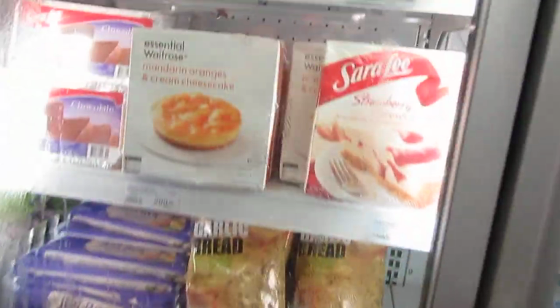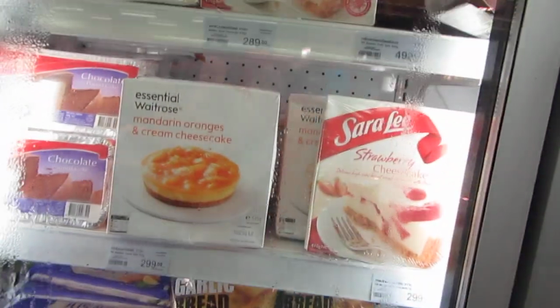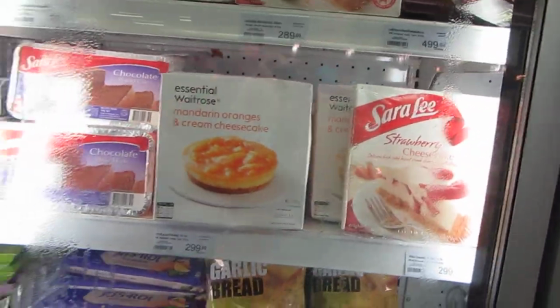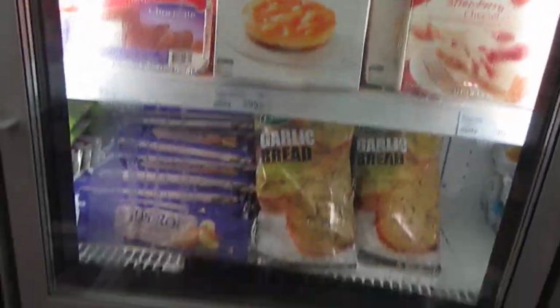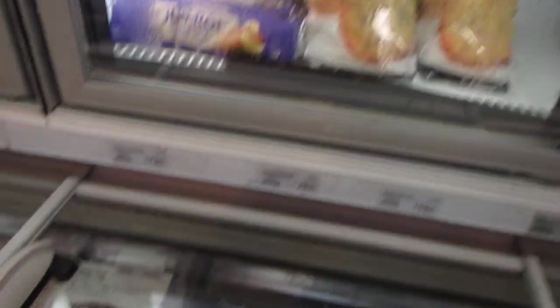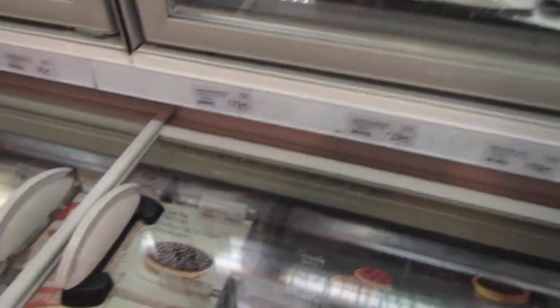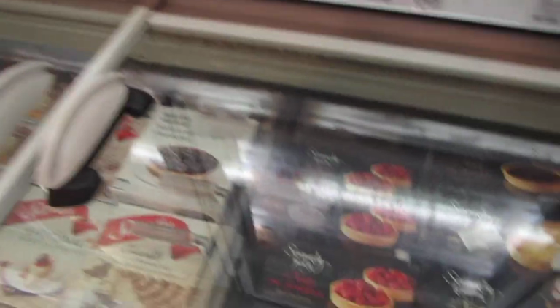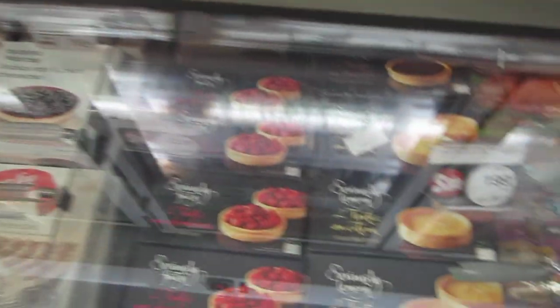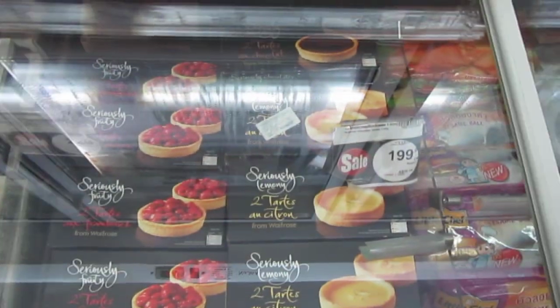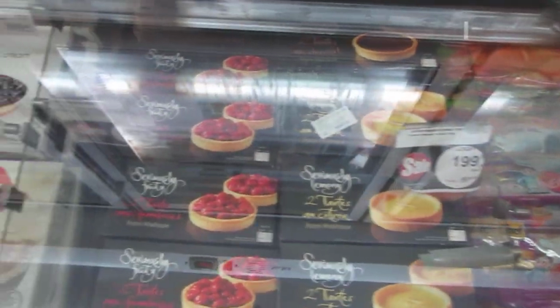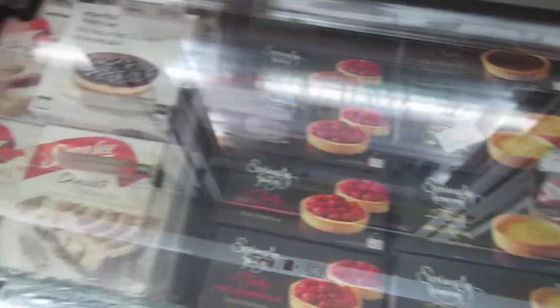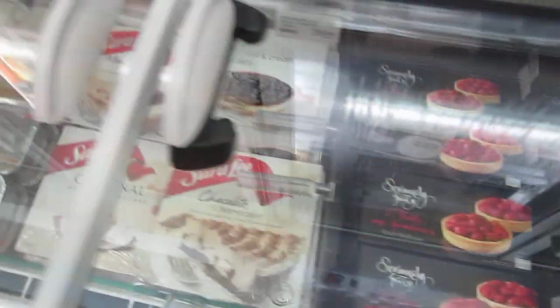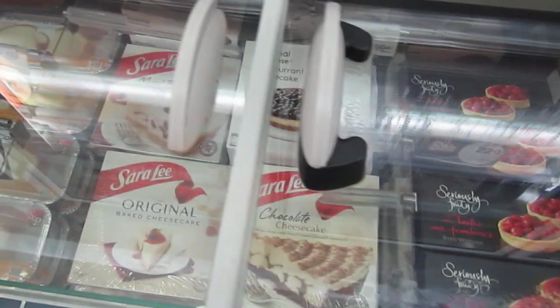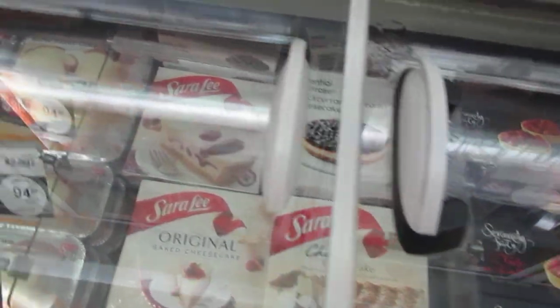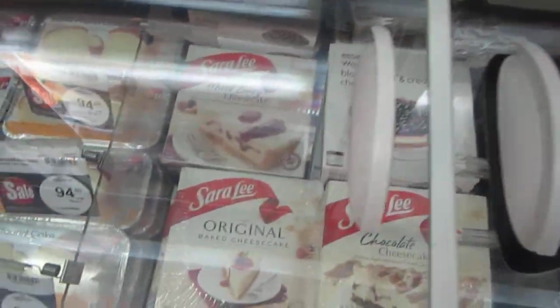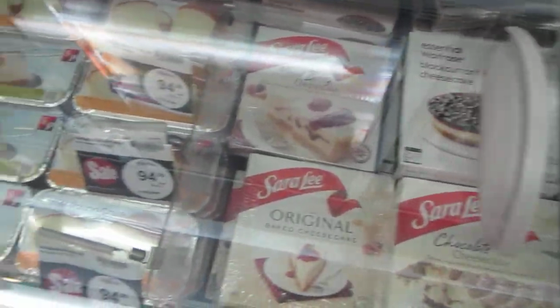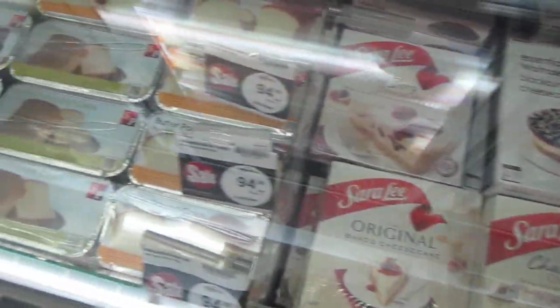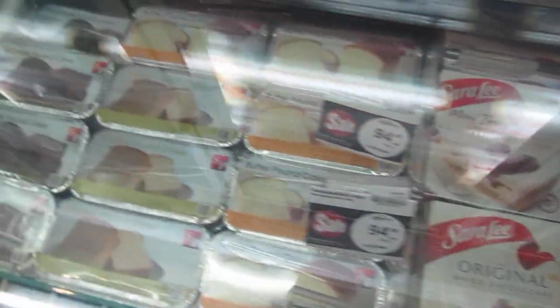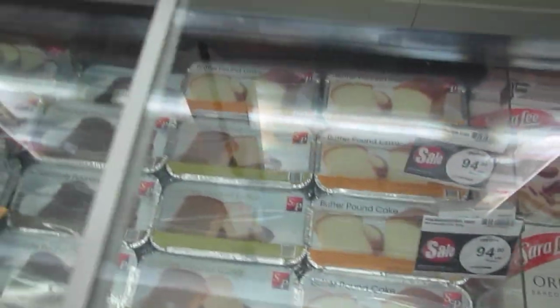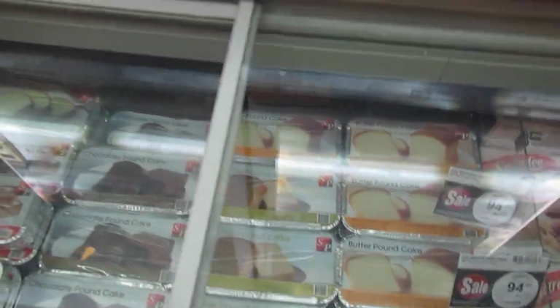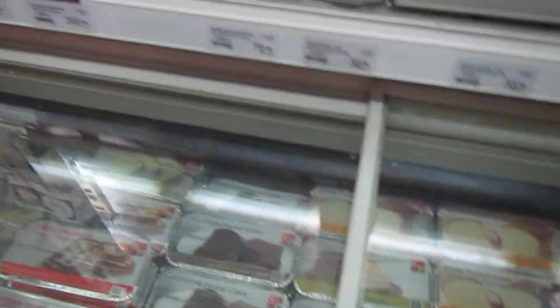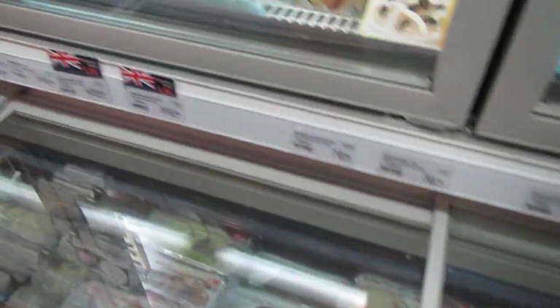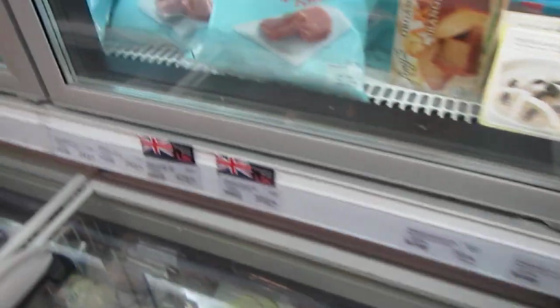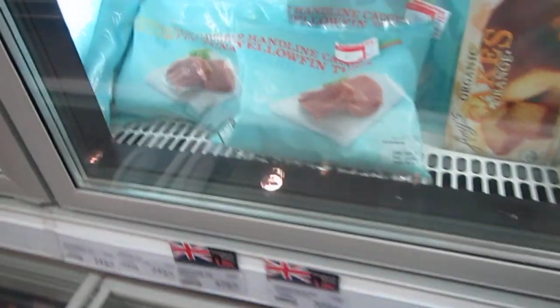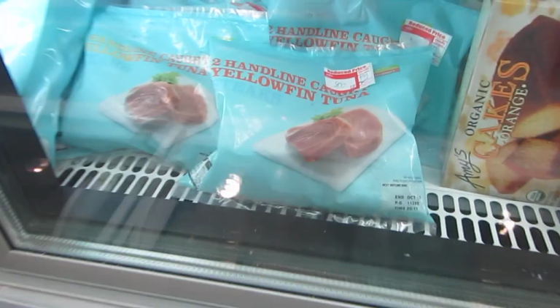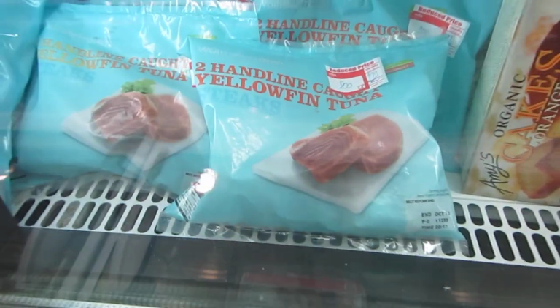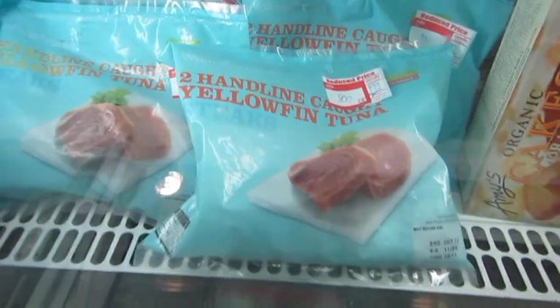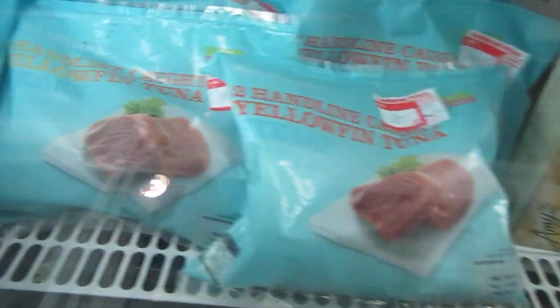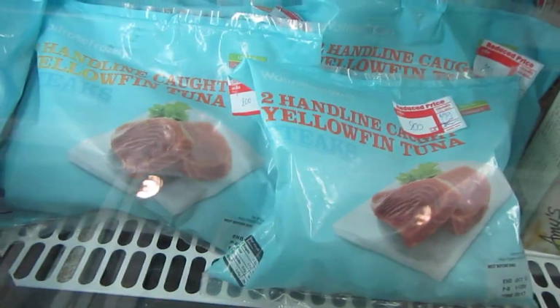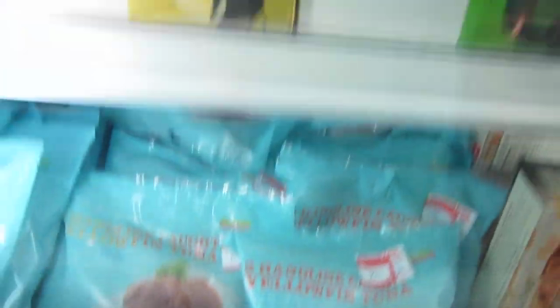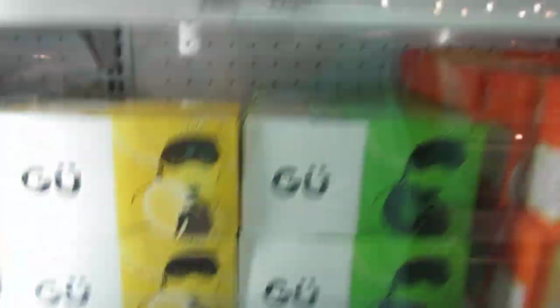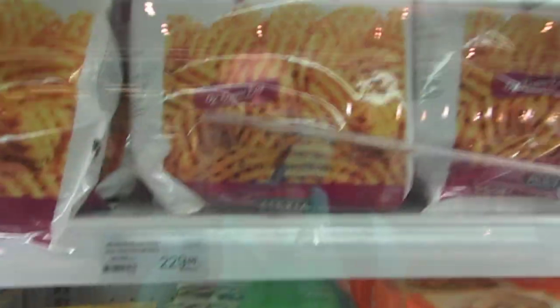Cakes, all these desserts. Sara Lee - there's your American junk food. Pan line caught yellowfin tuna. It's pretty cool.